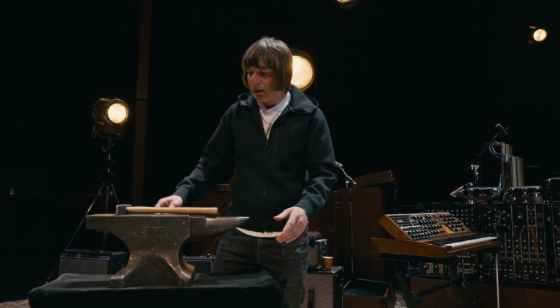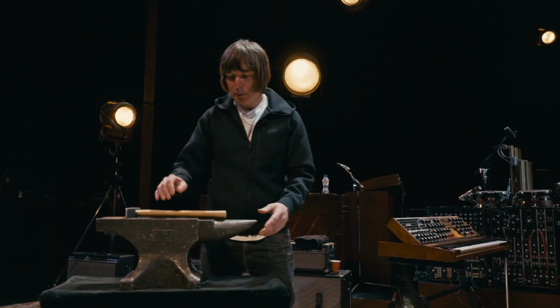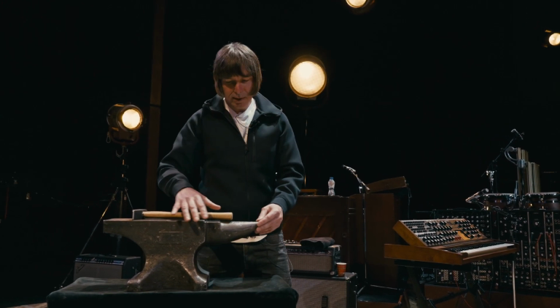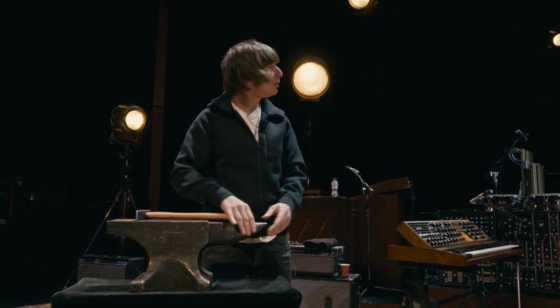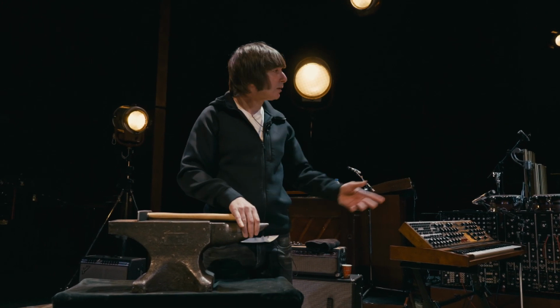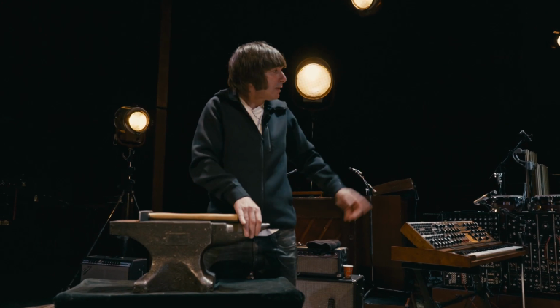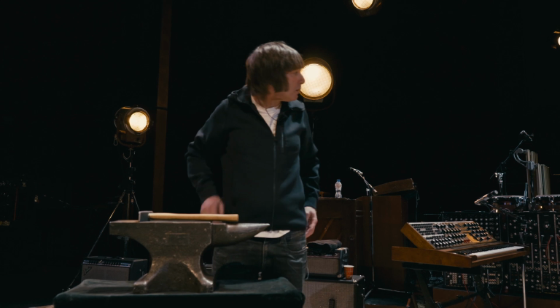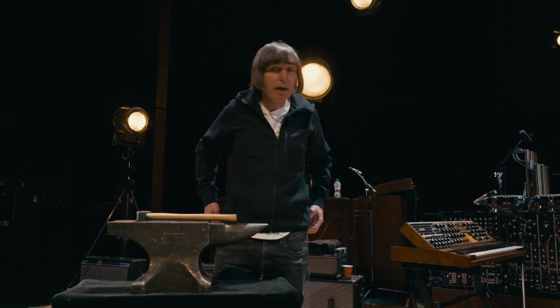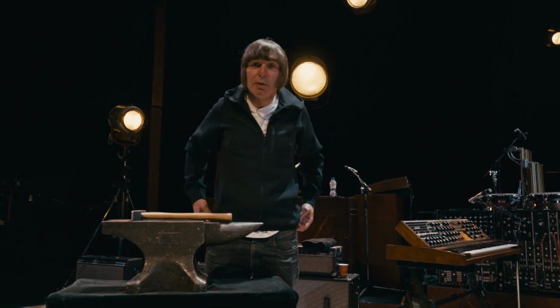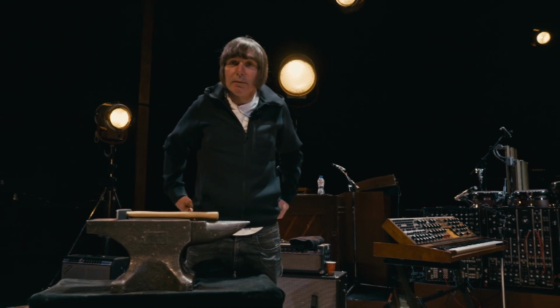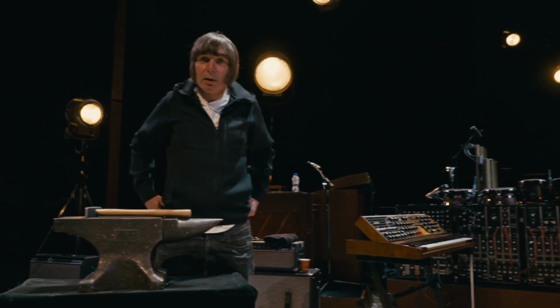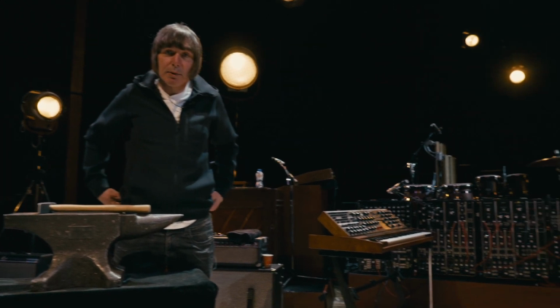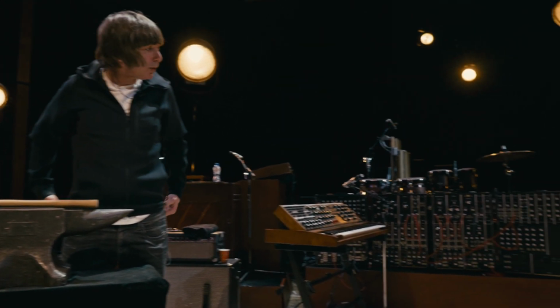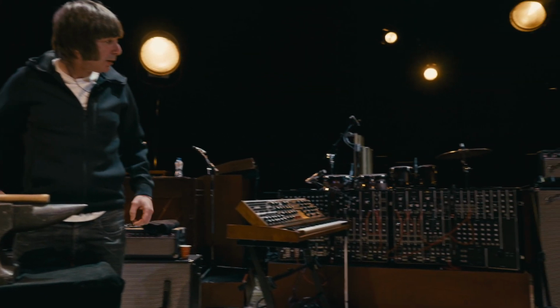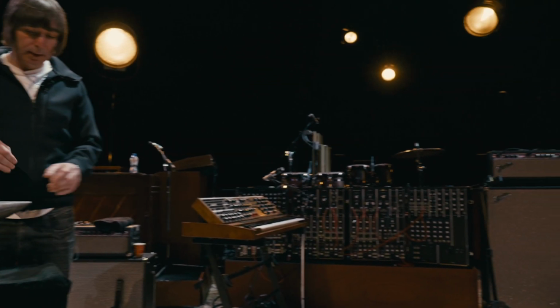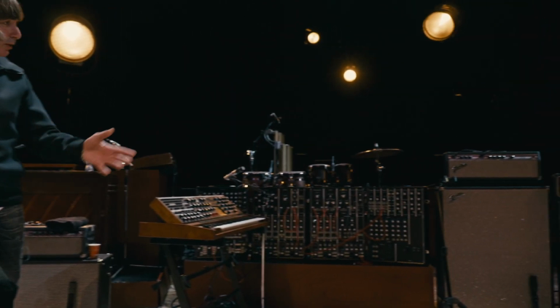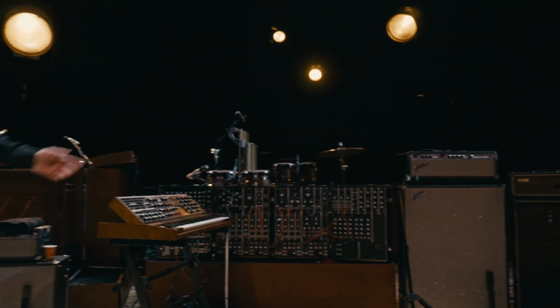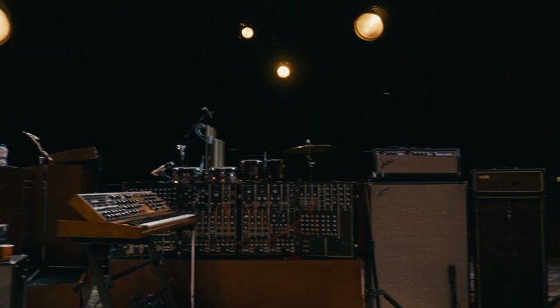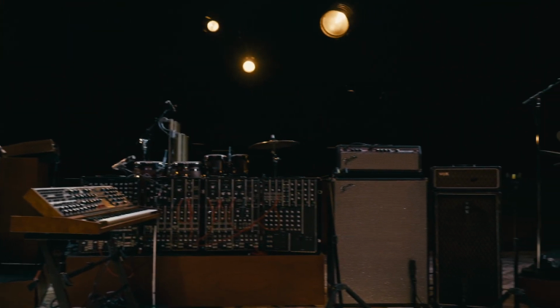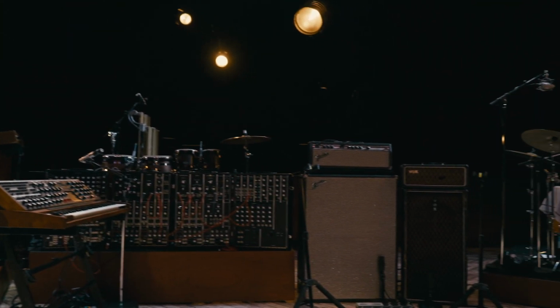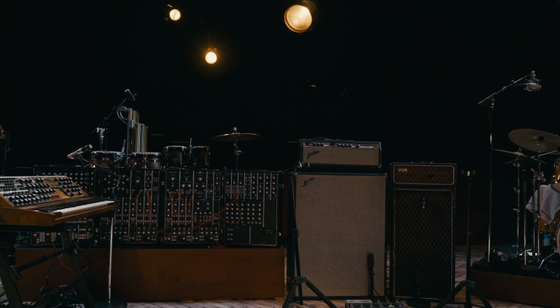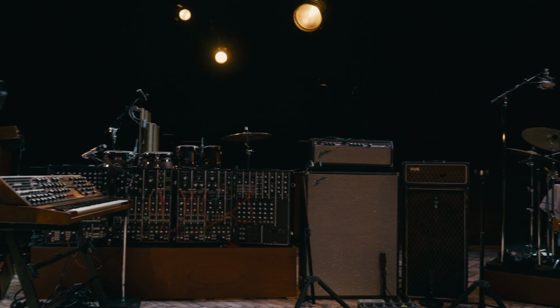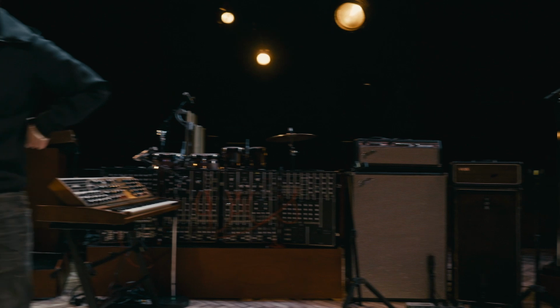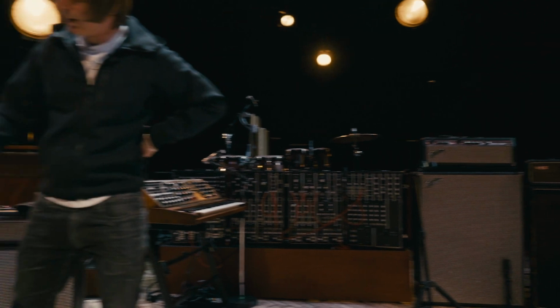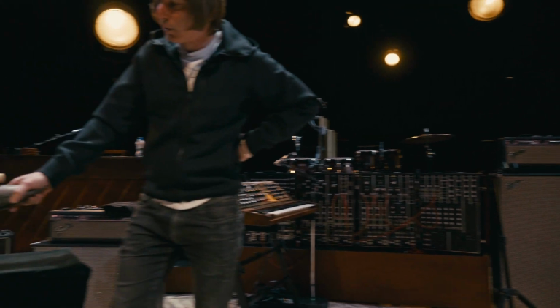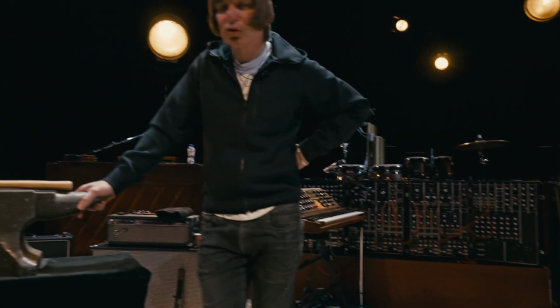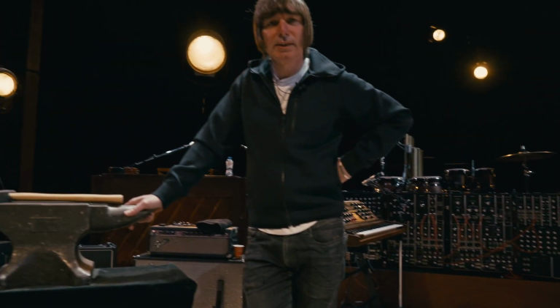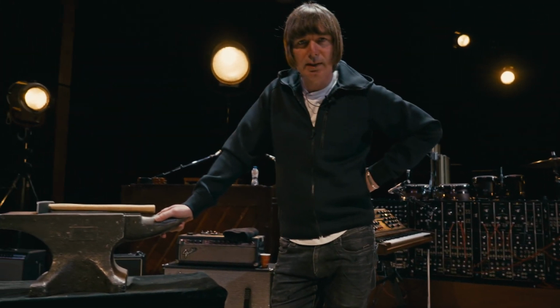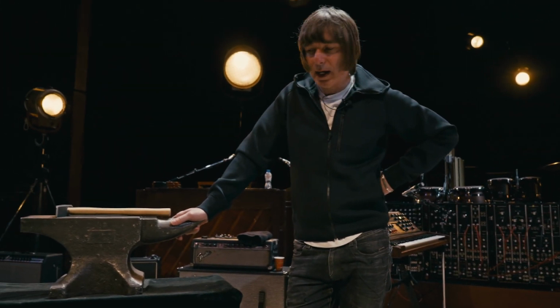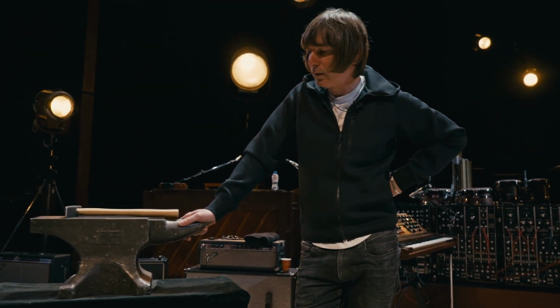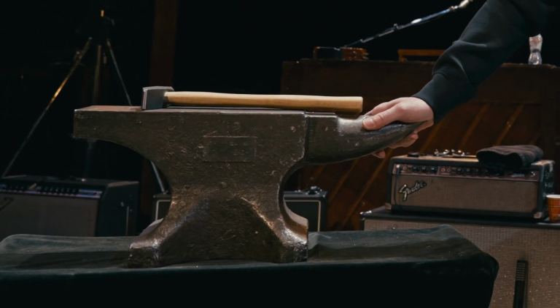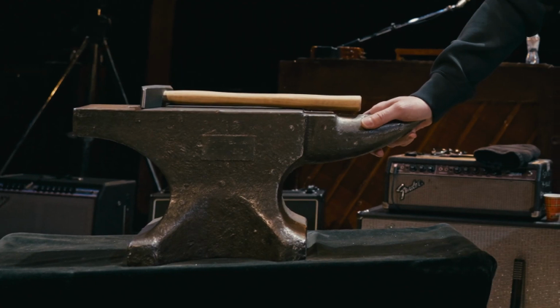Here we are on the set of Abbey Road, the Analogic Abbey Road tour, as you can see with all the equipment, and this is probably the strangest thing that we have in the show.